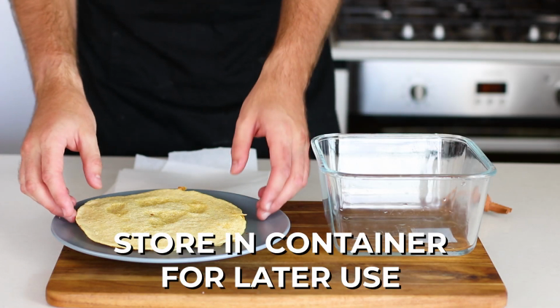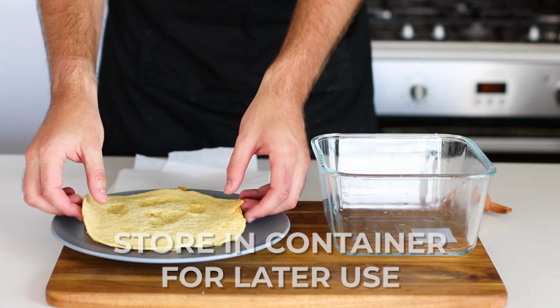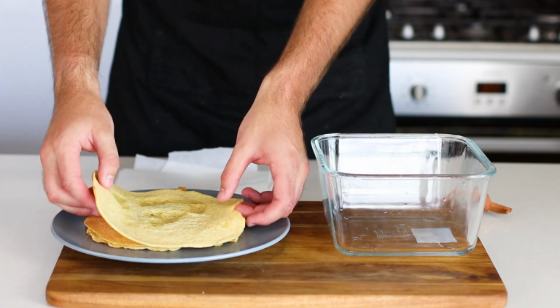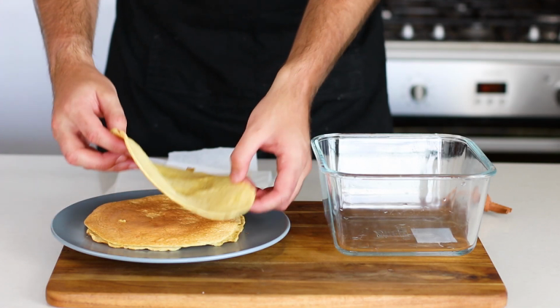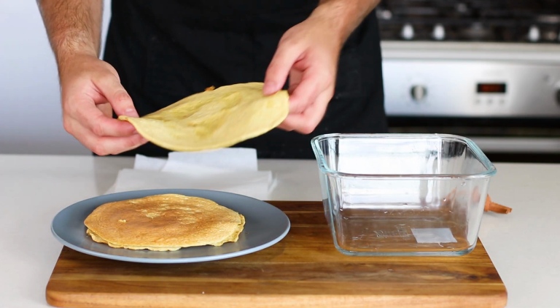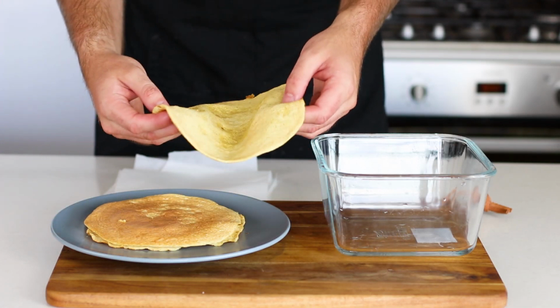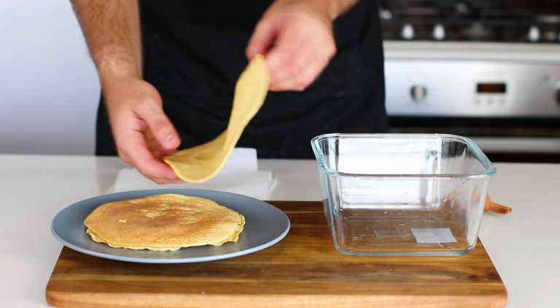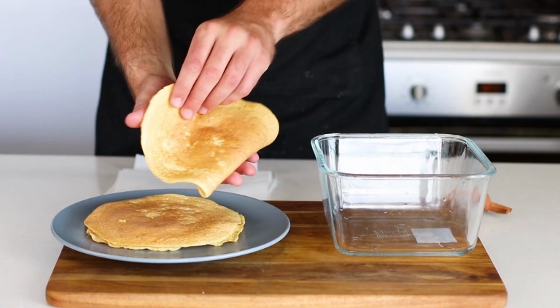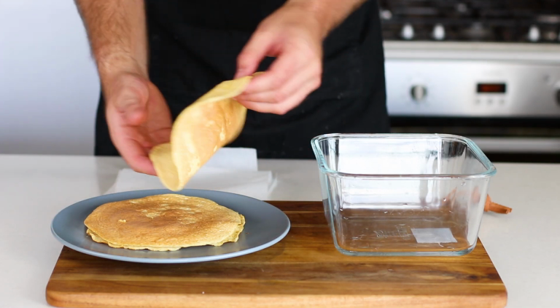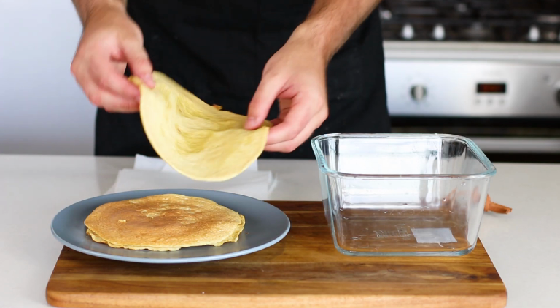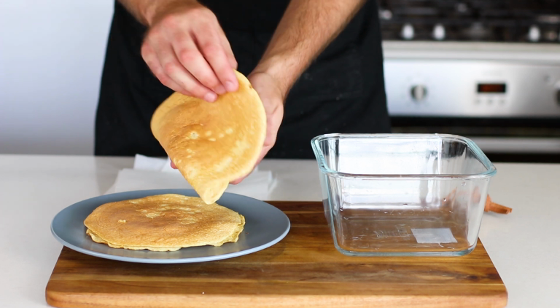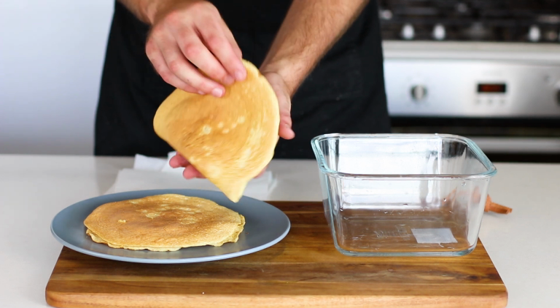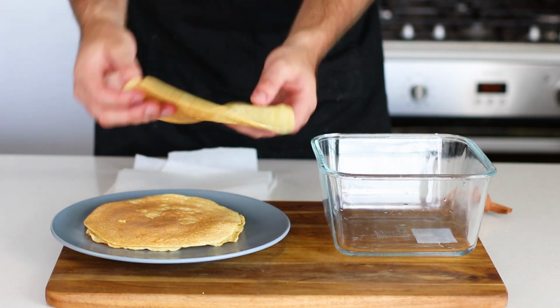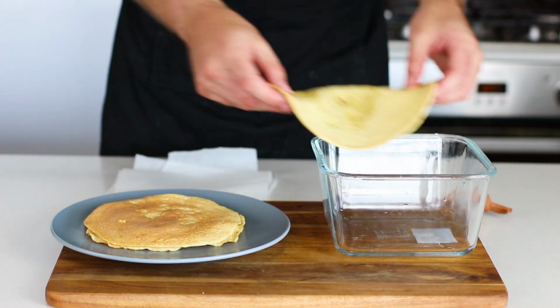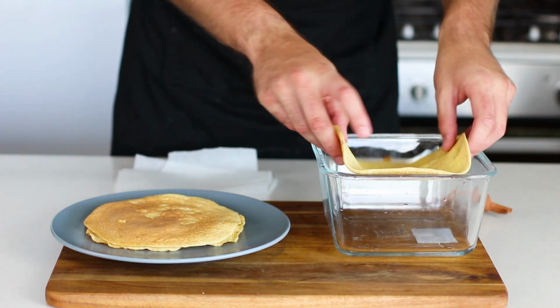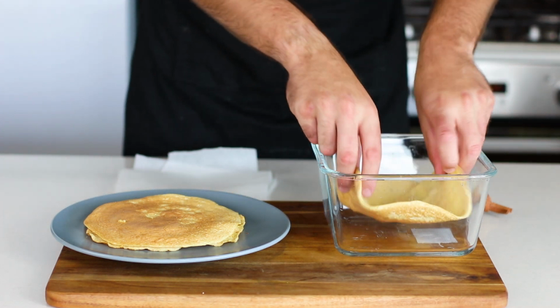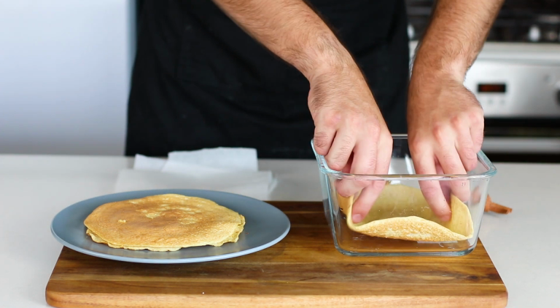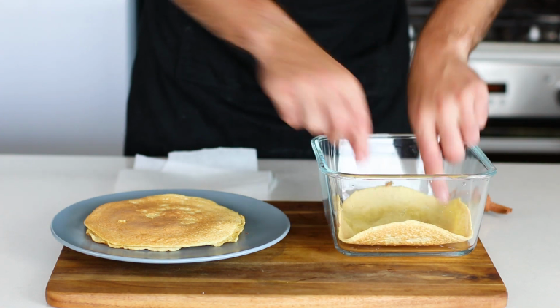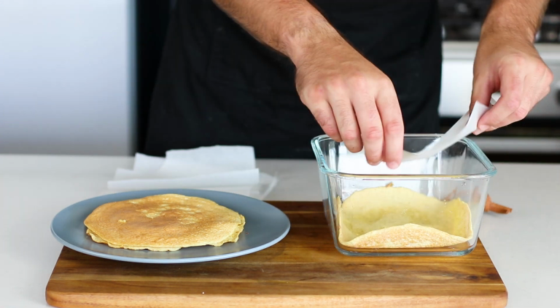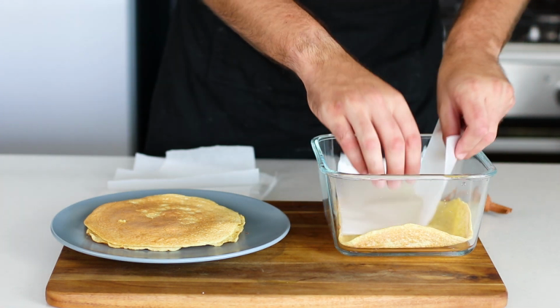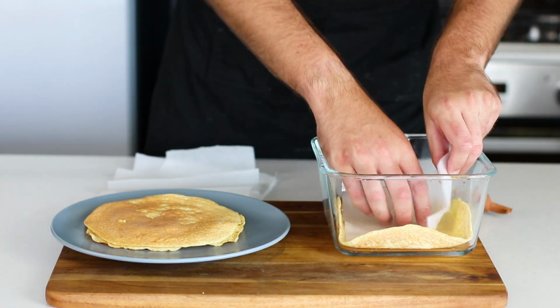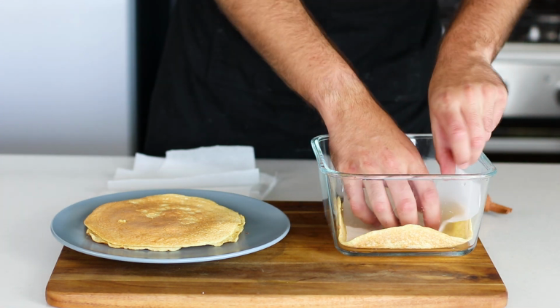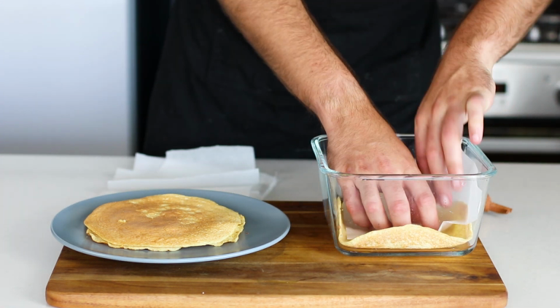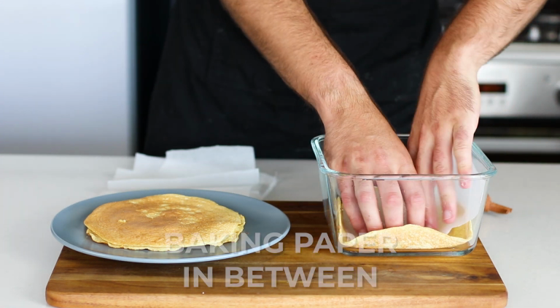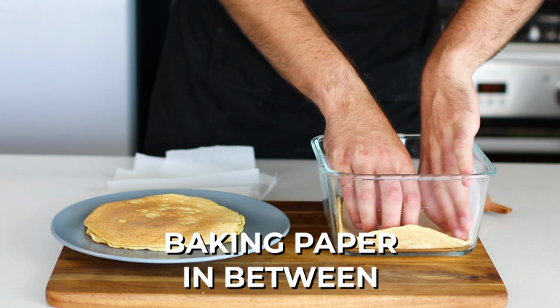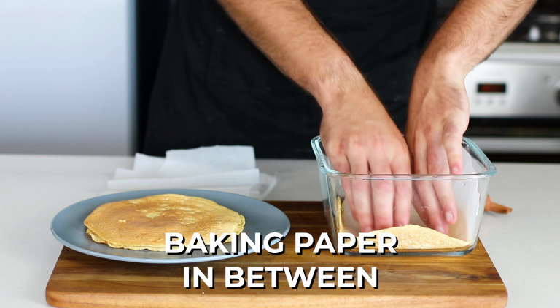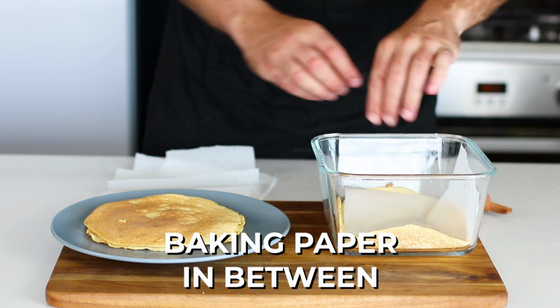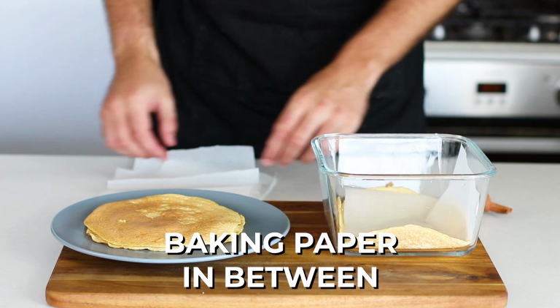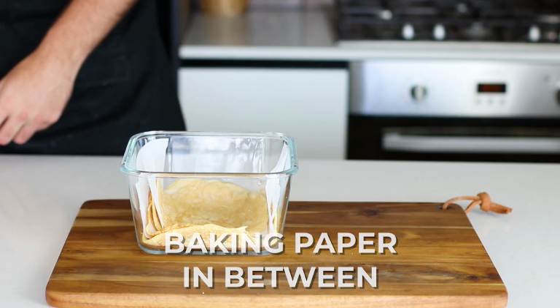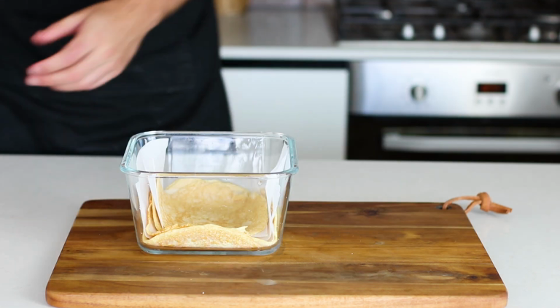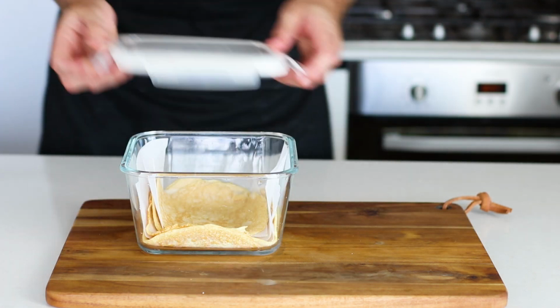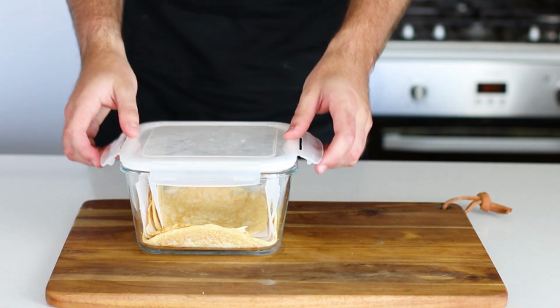Store them in glass containers — make sure it's glass. Look how pliable that is, that's so great! Store them with some baking paper in between so they don't stick together.